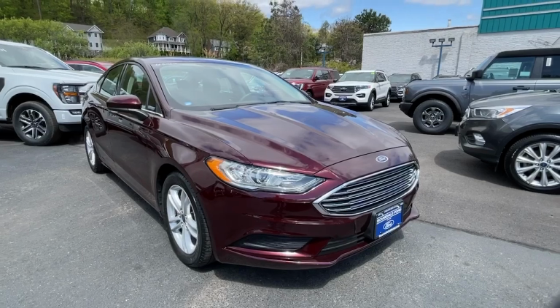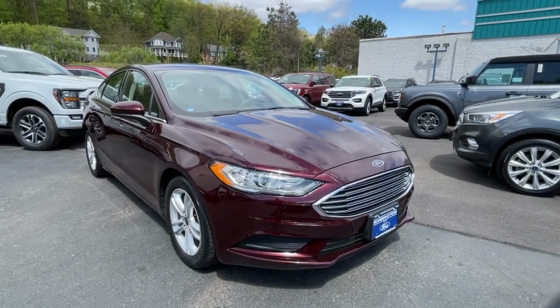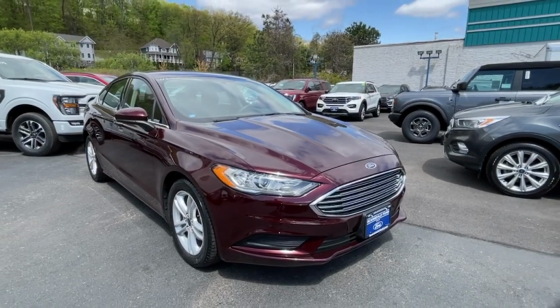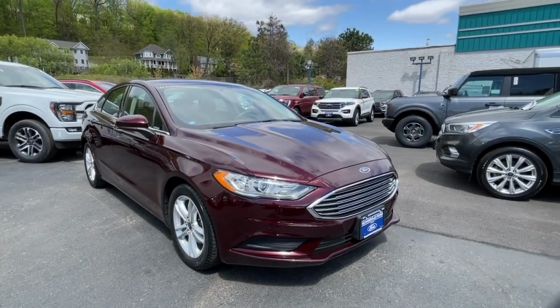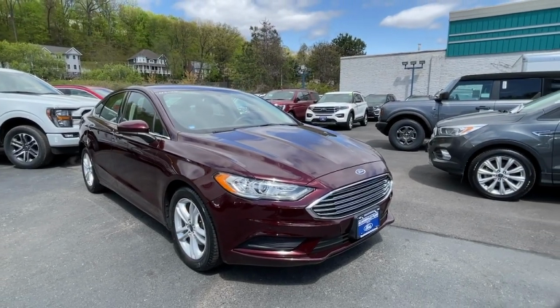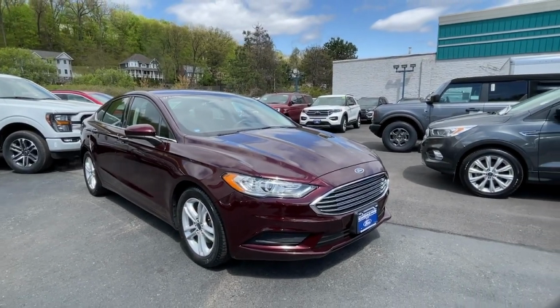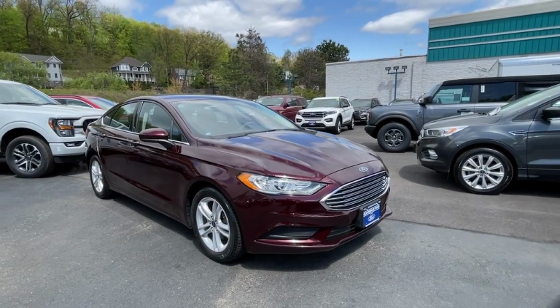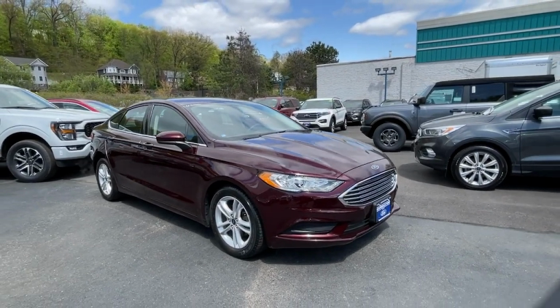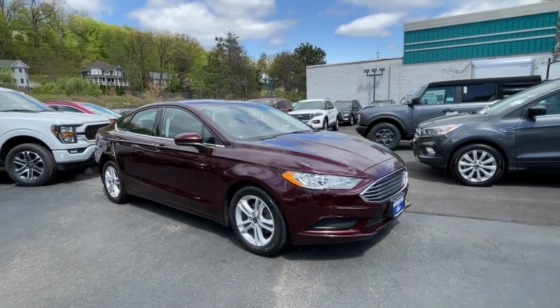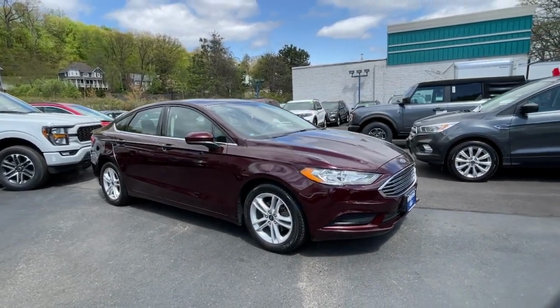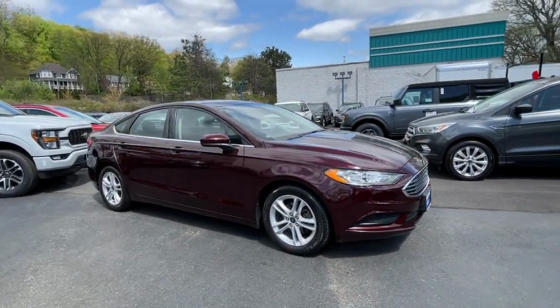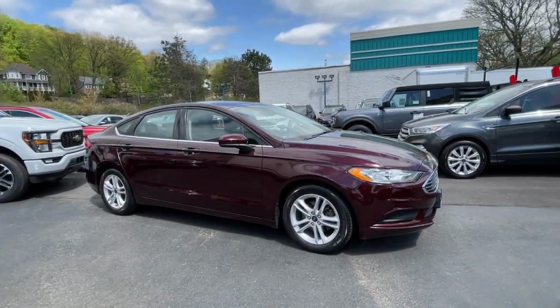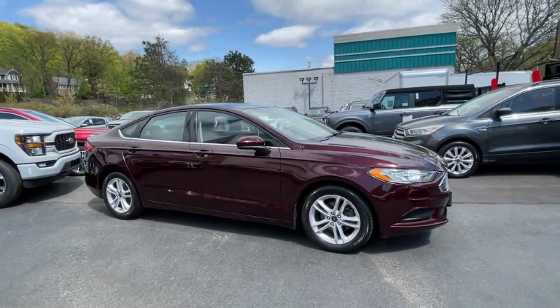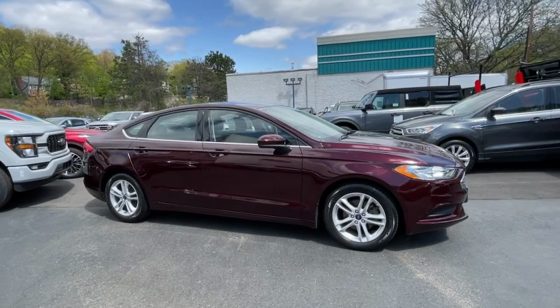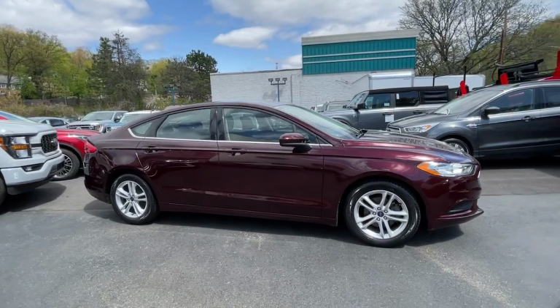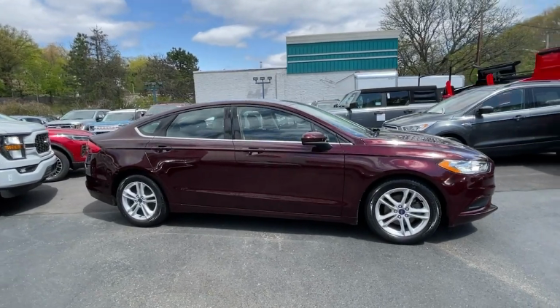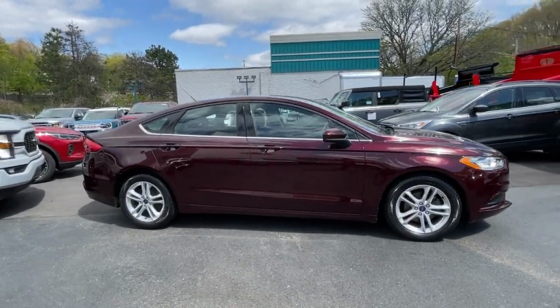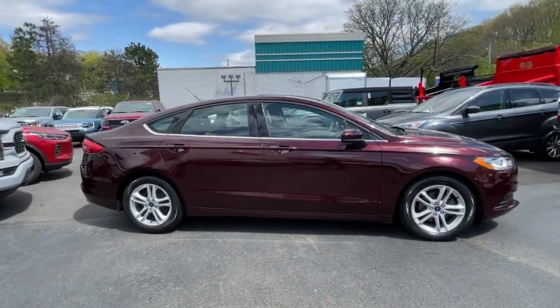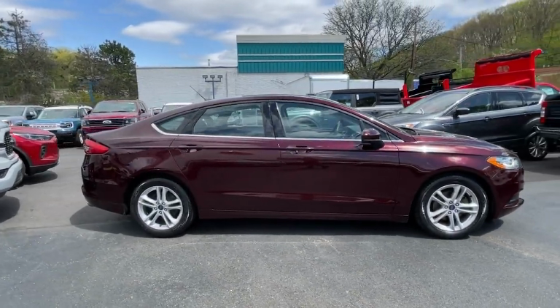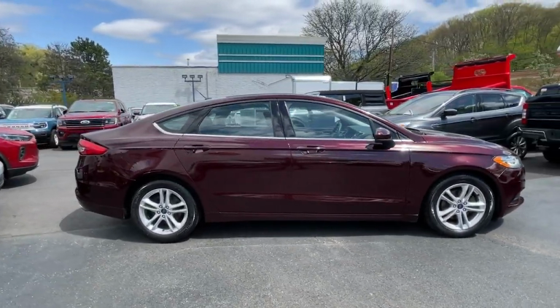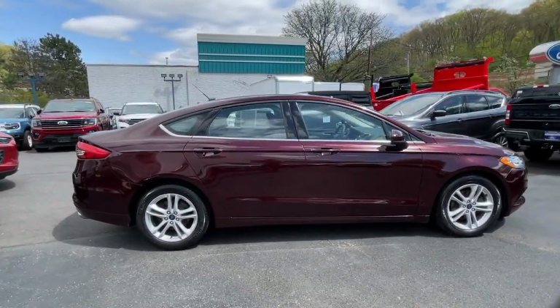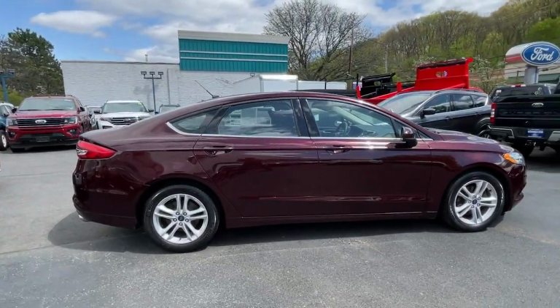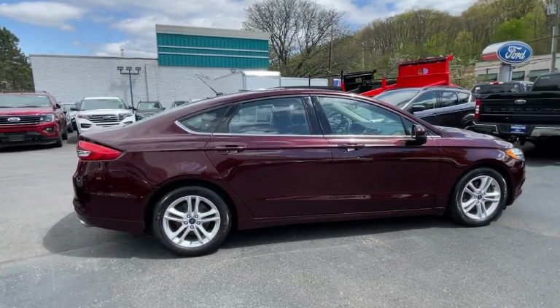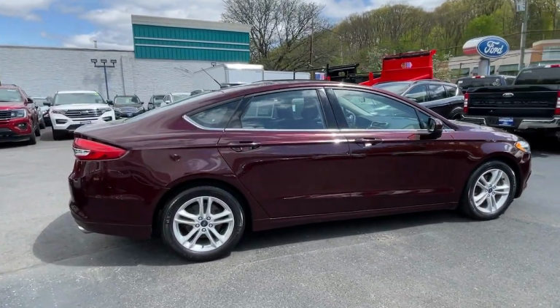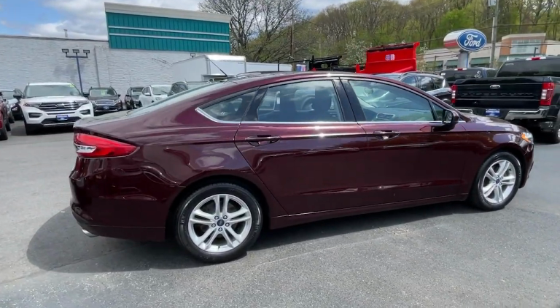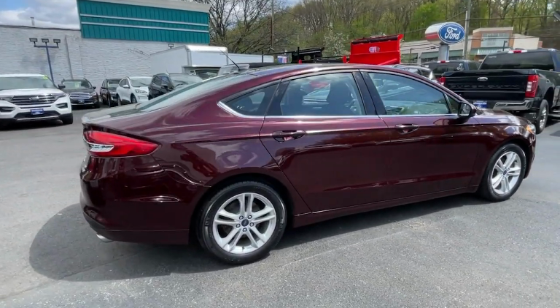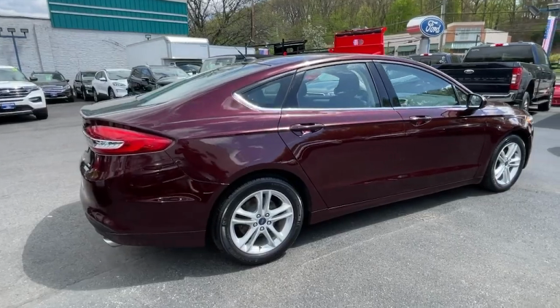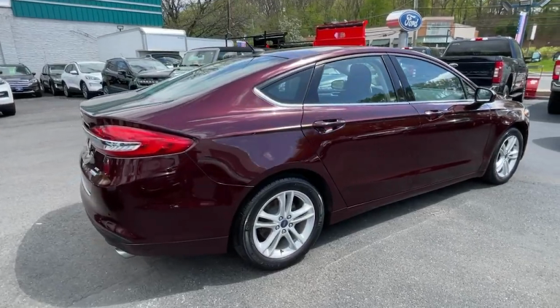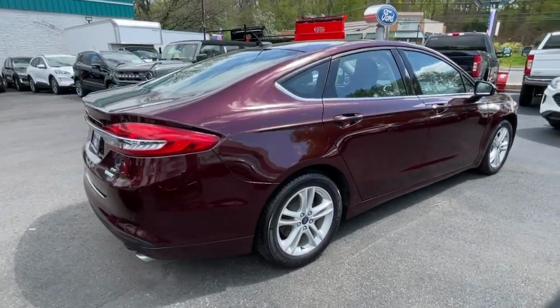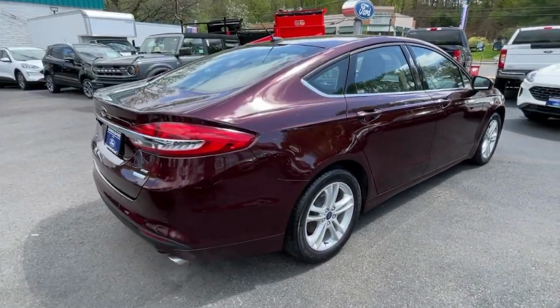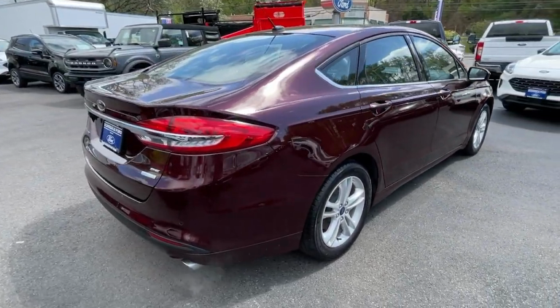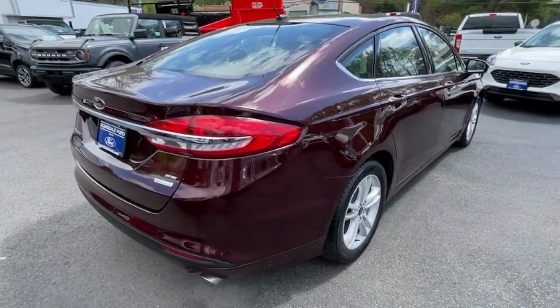You just found the 2018 Ford Fusion. With less than 30,000 miles on the odometer, this vehicle stands out from the rest. Take a closer look at this comfortable, stylish Fusion.